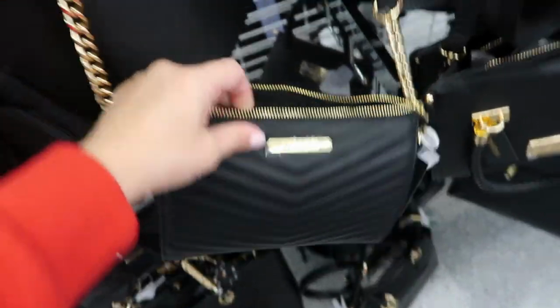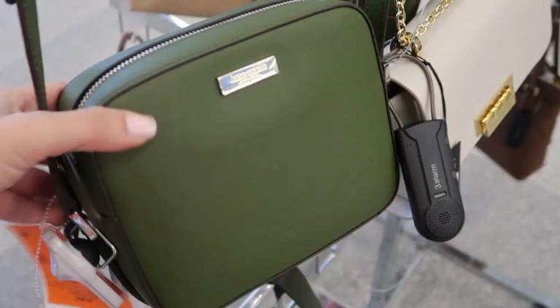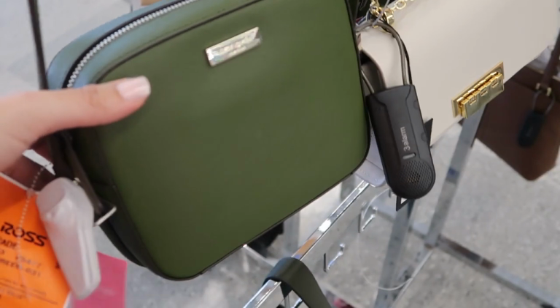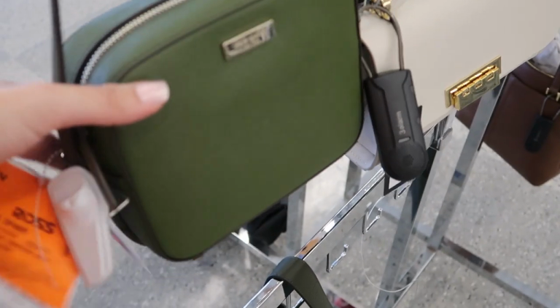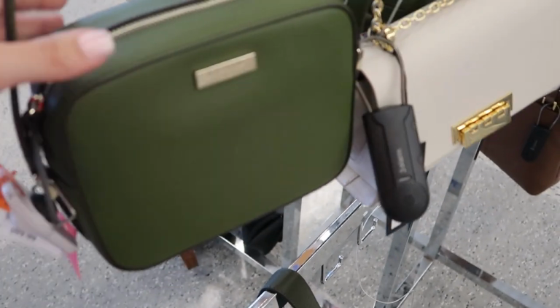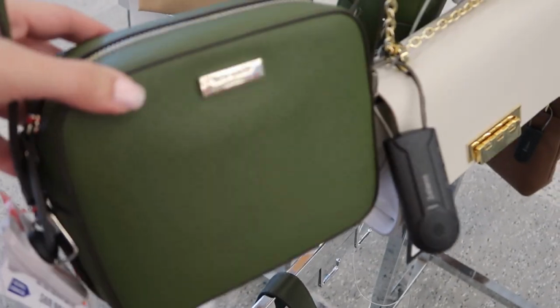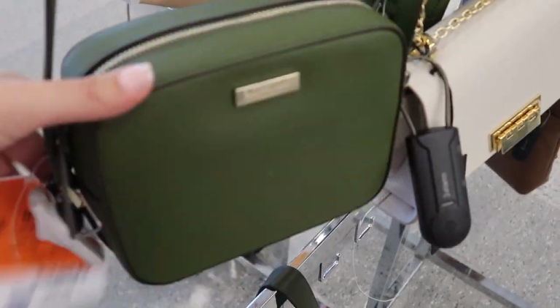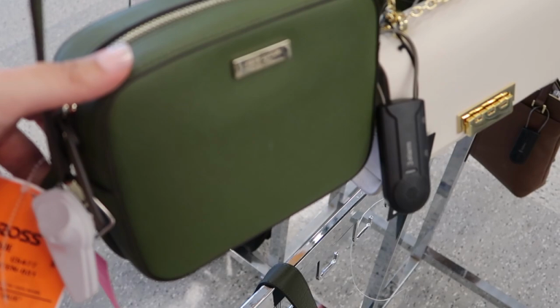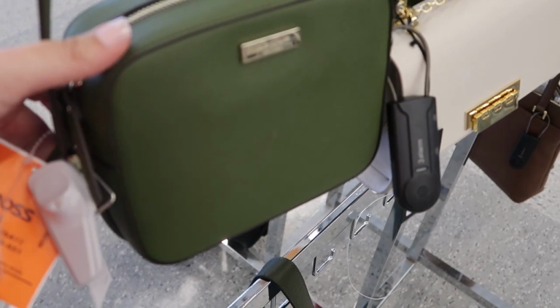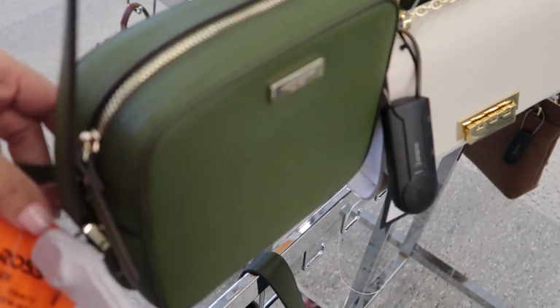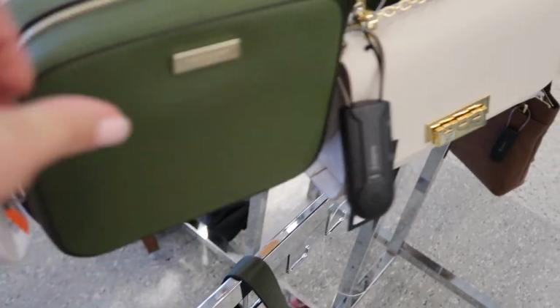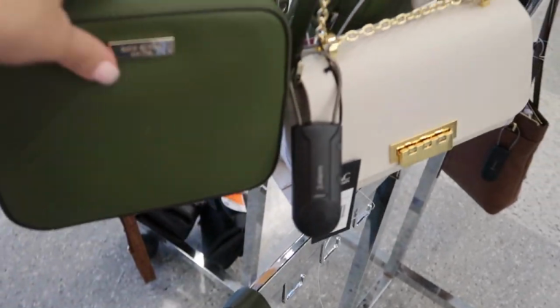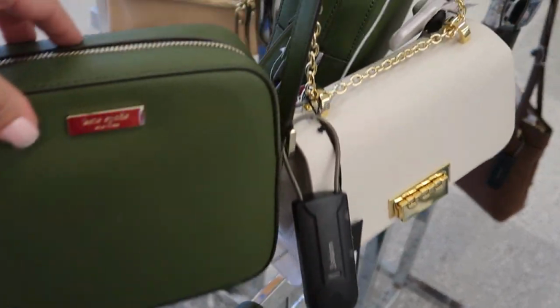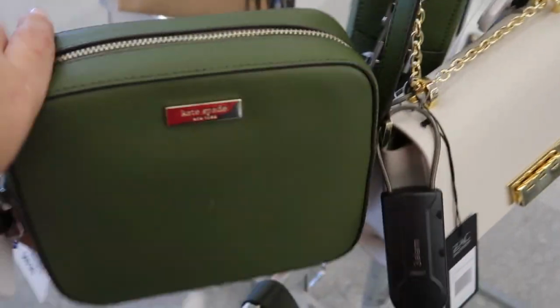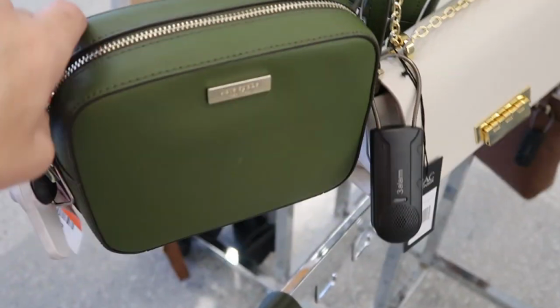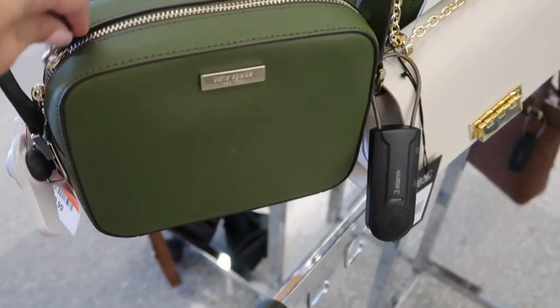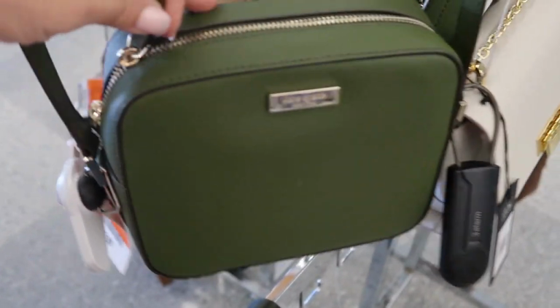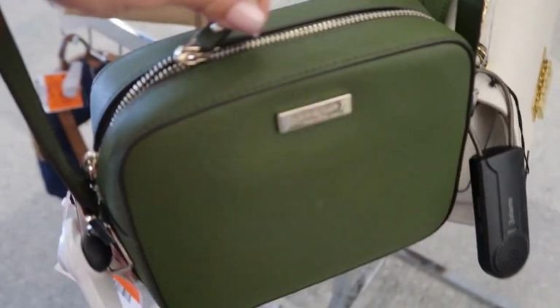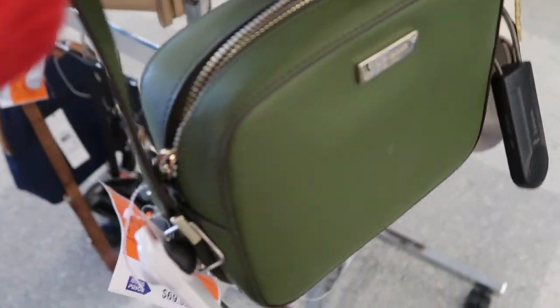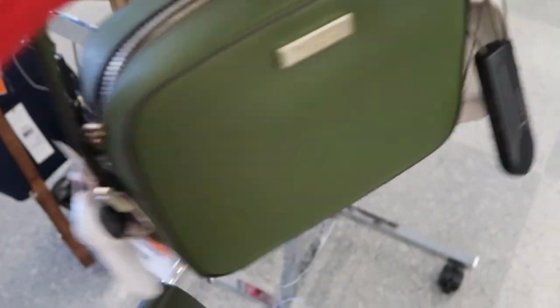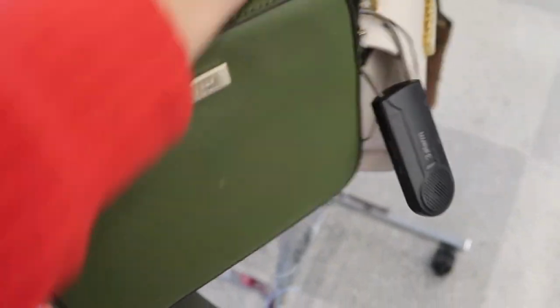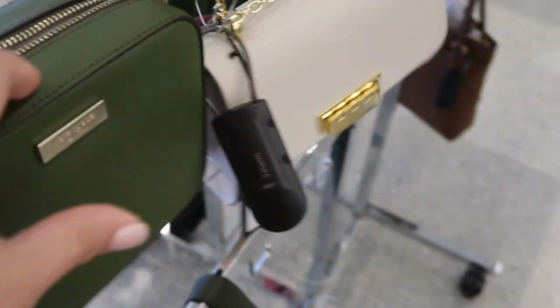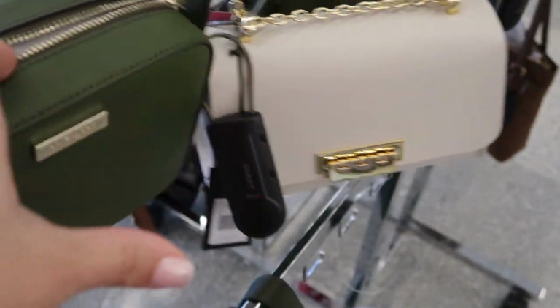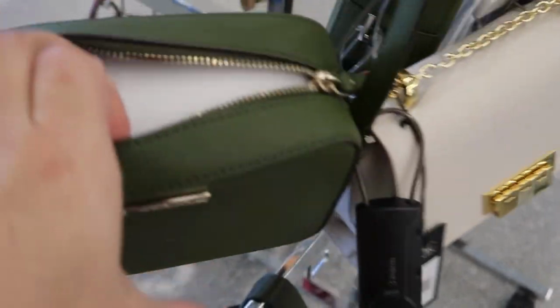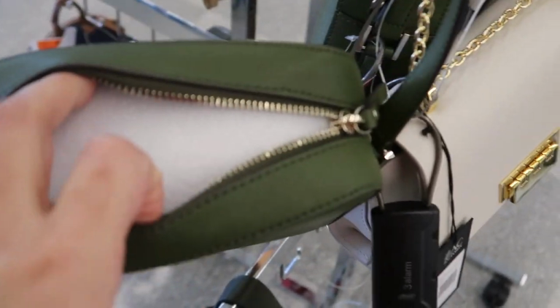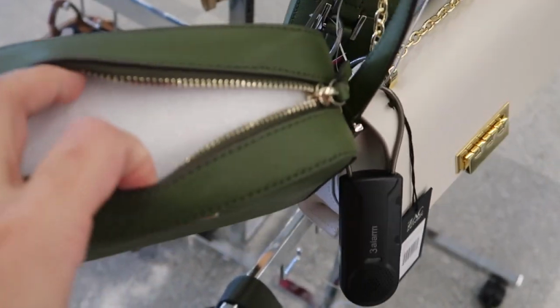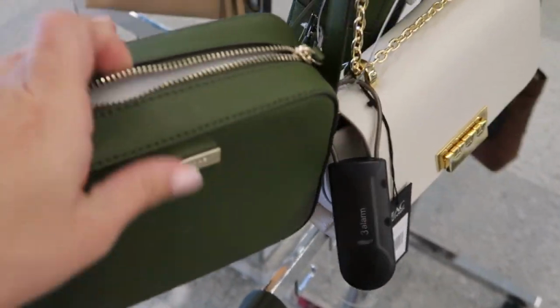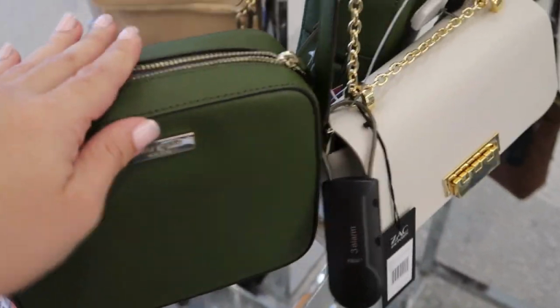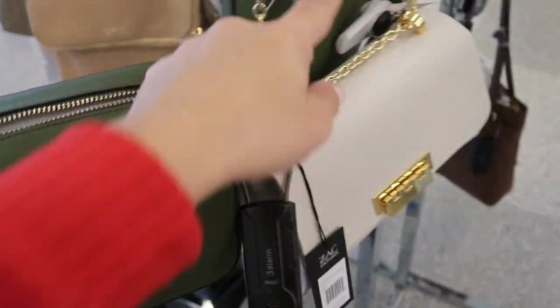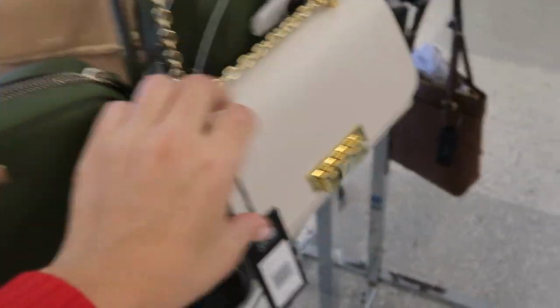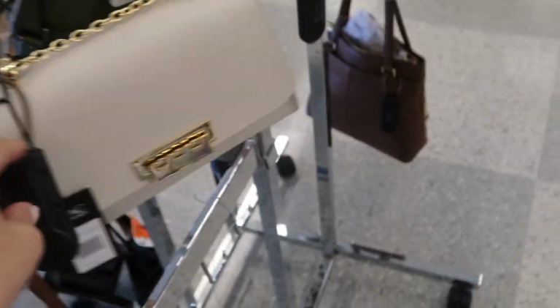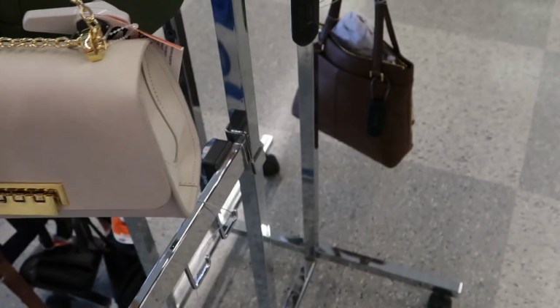There's some cute crossbodies from Kate Spade — they're $69.99. I love this olive green color, just a really nice size. There's two of those.